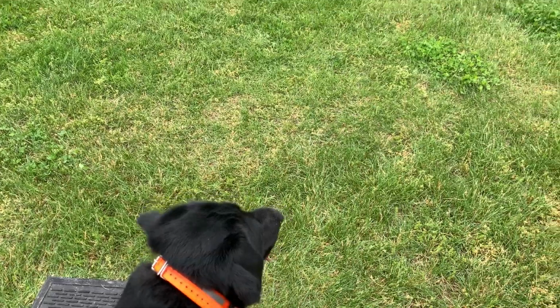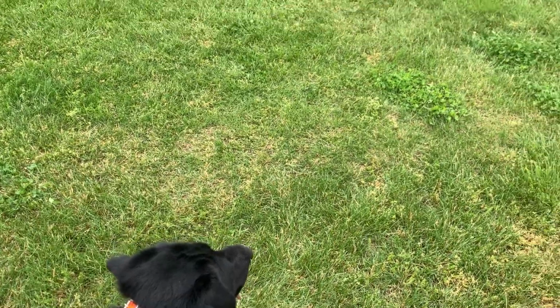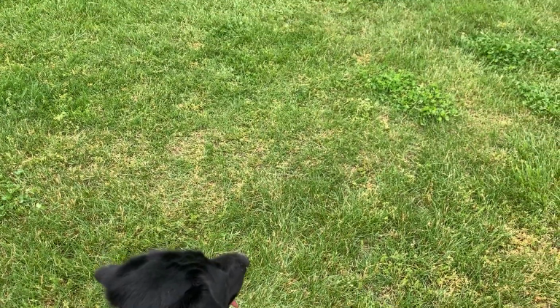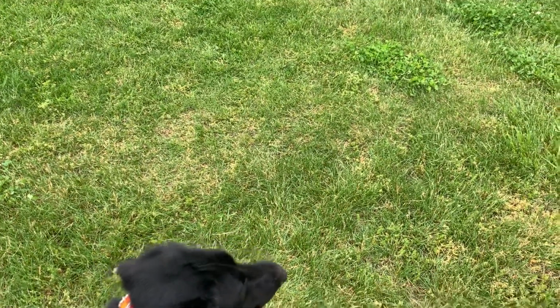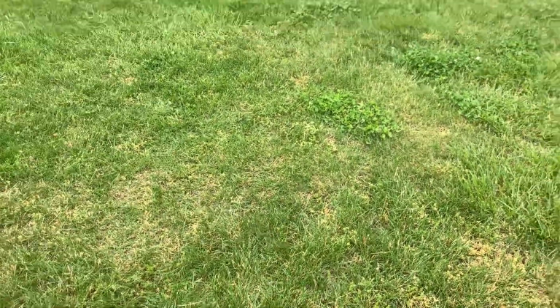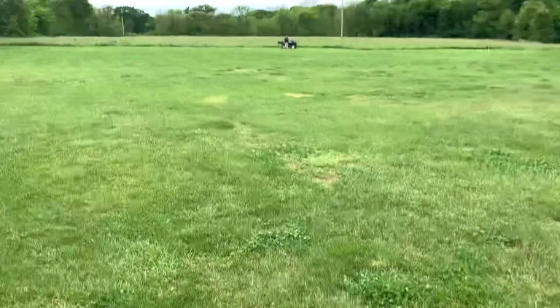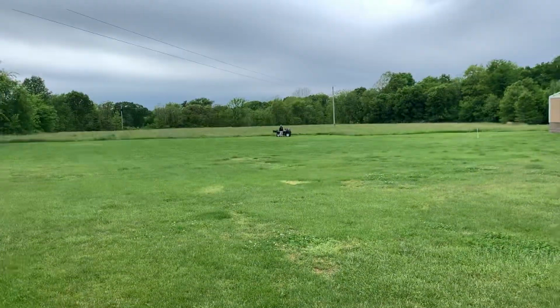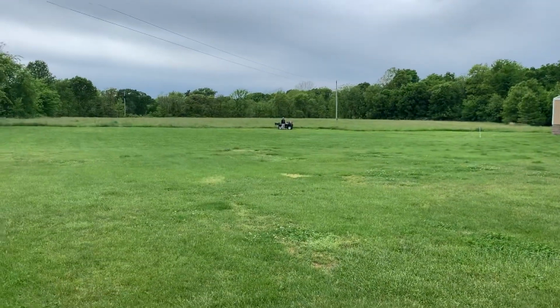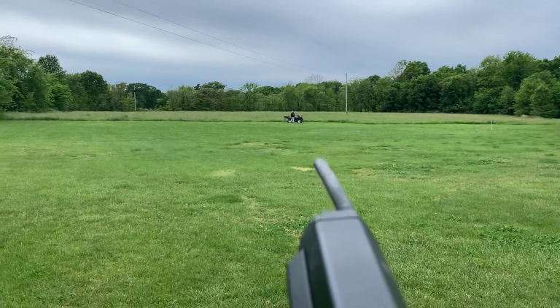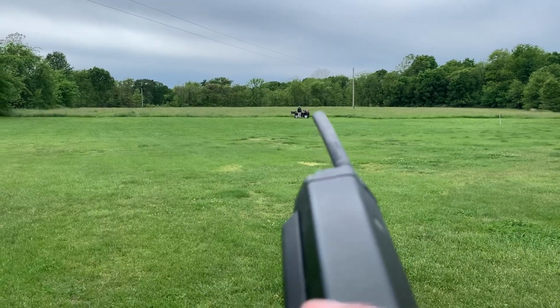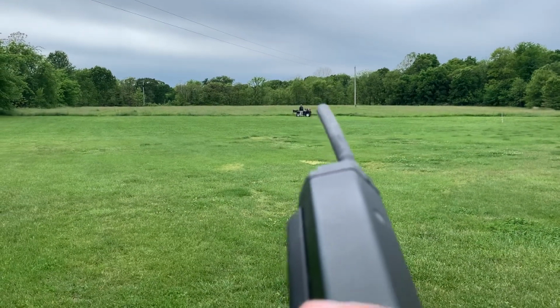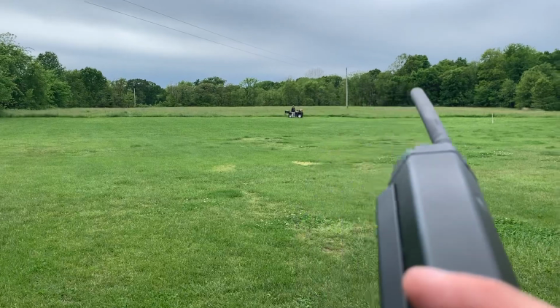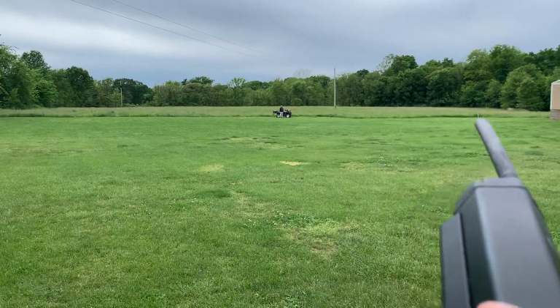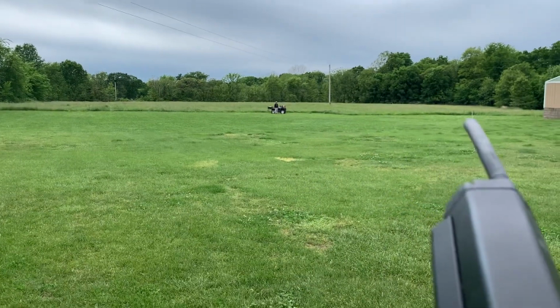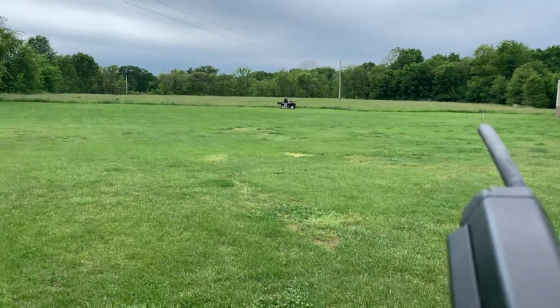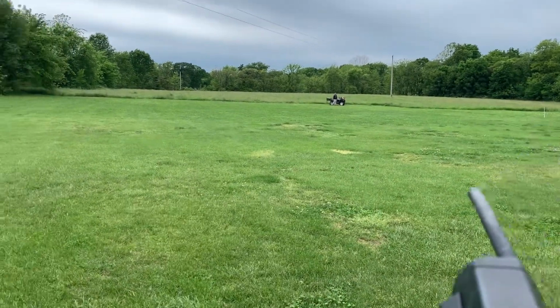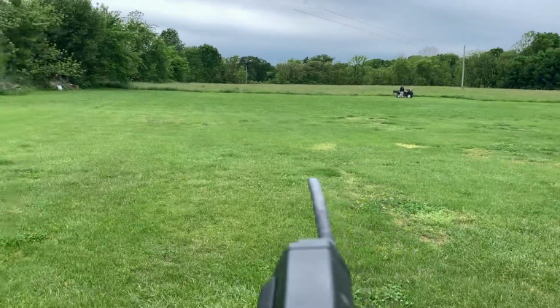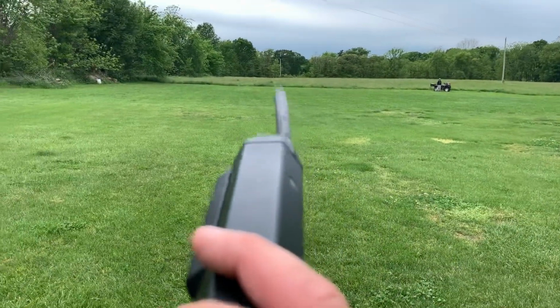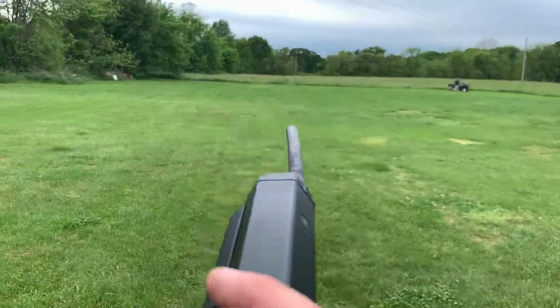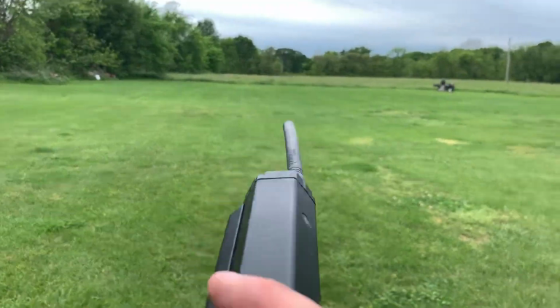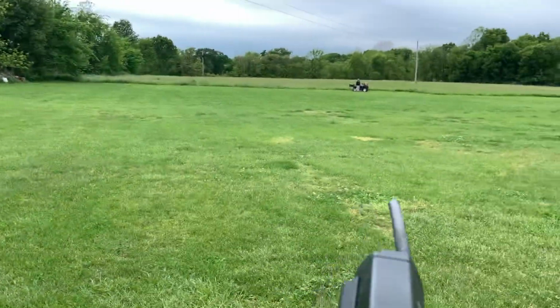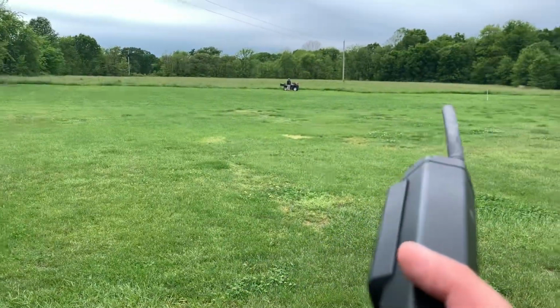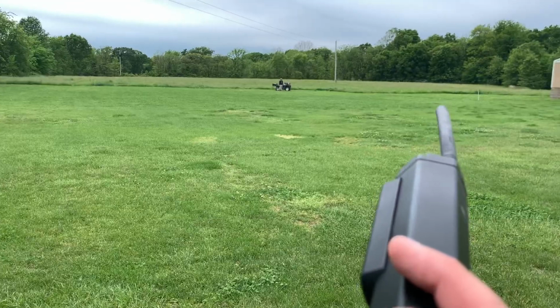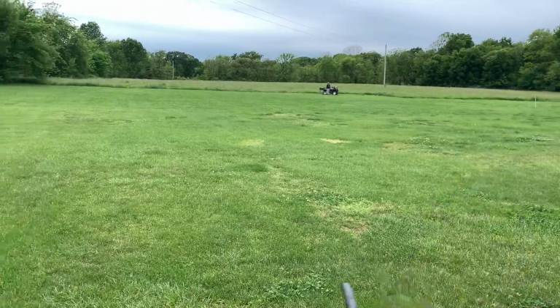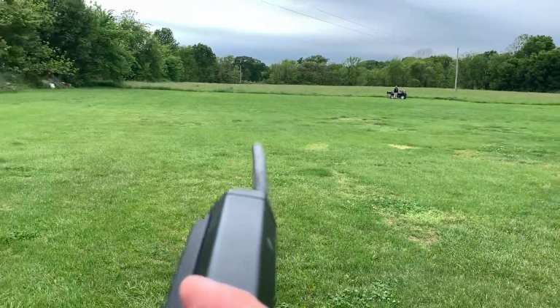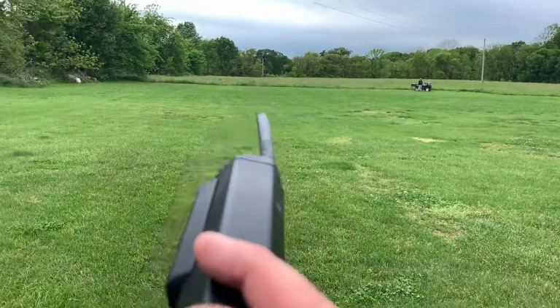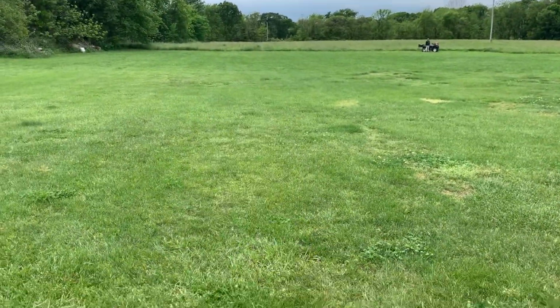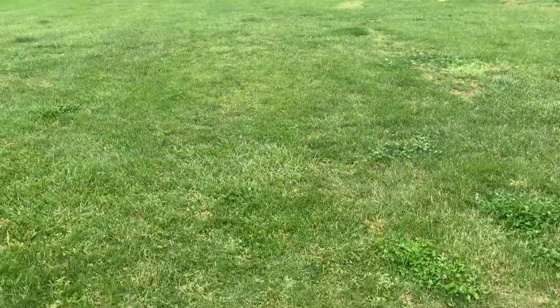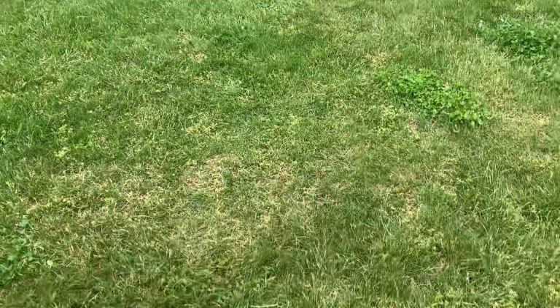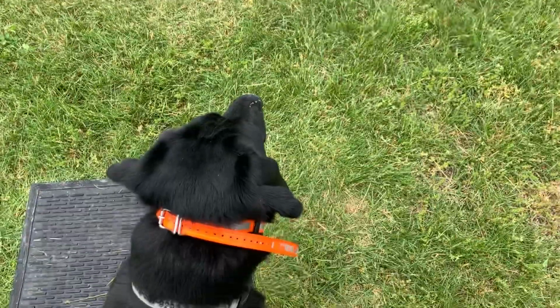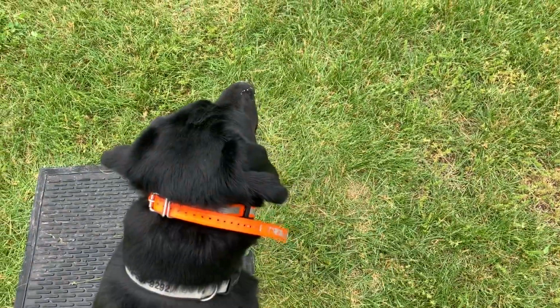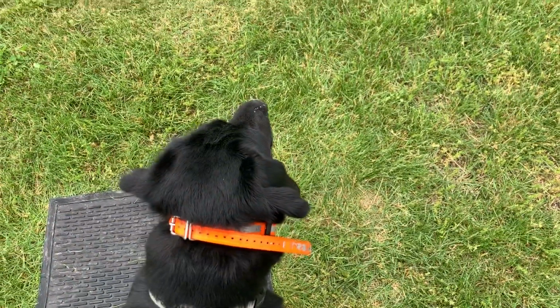We're doing a little blind drill here — poison bird. We're going to have our gunner throw a mark from there to there, and we're going to run a blind right here. He's going to have to know off of this and run the blind. Let's see how it goes. Sit. Mark.